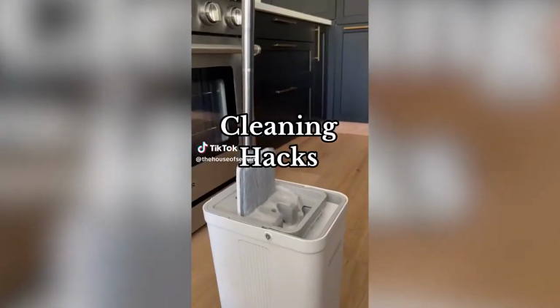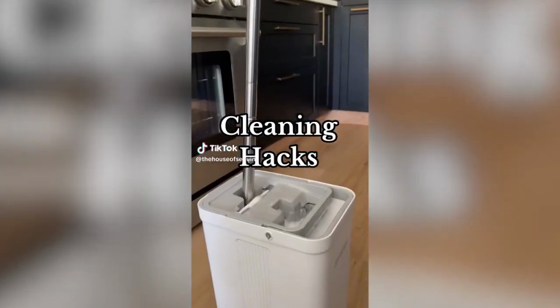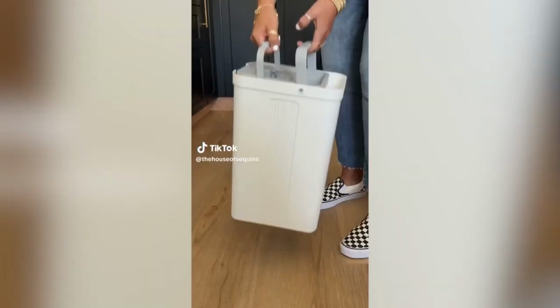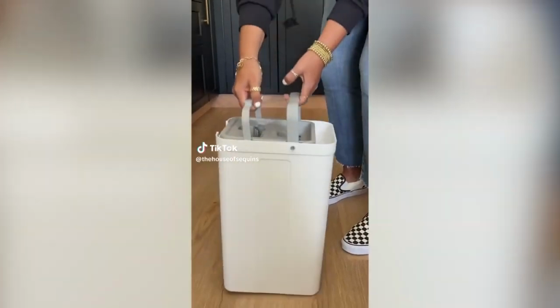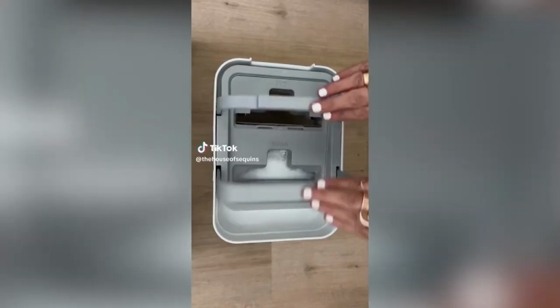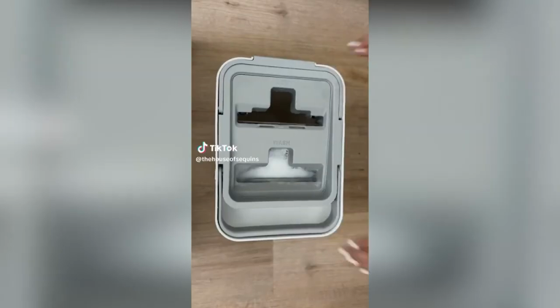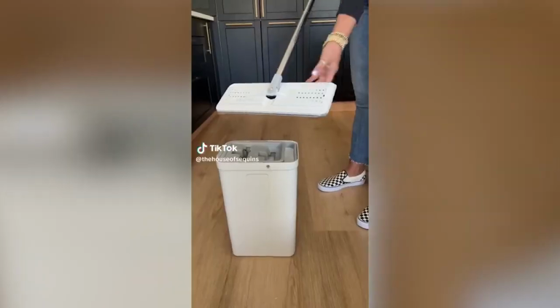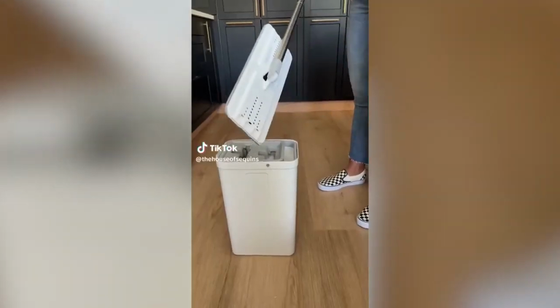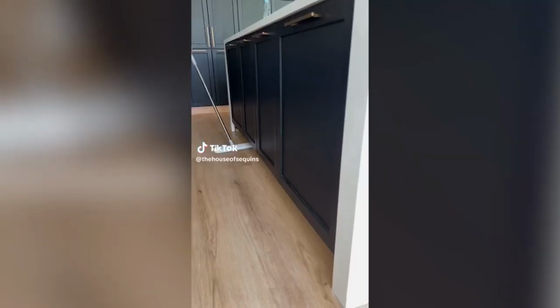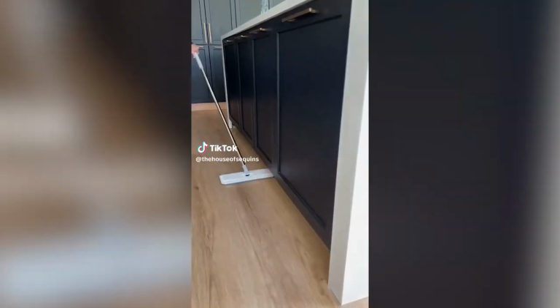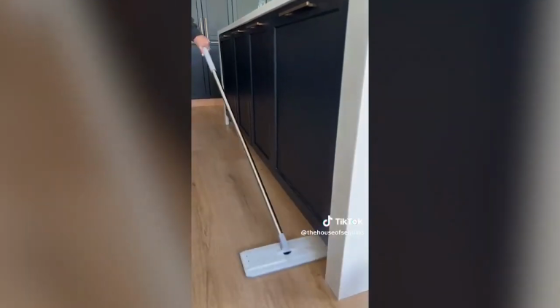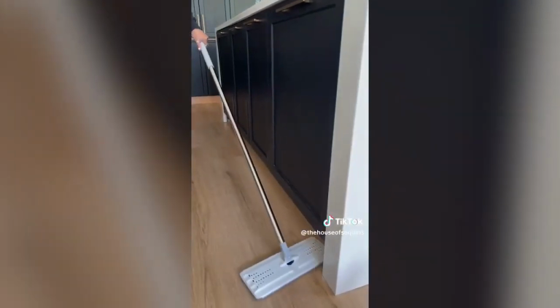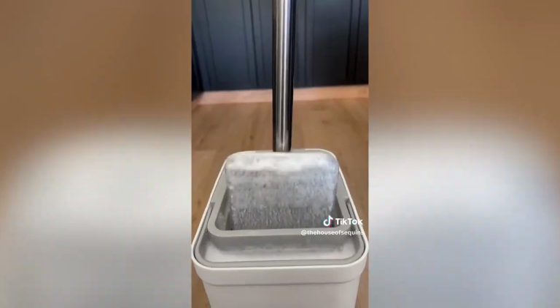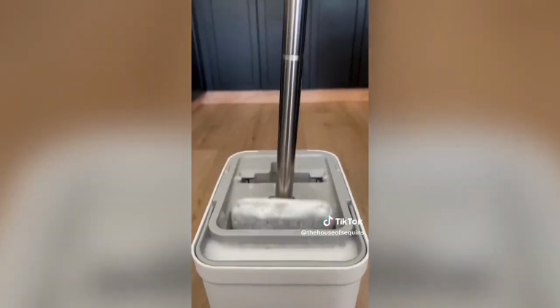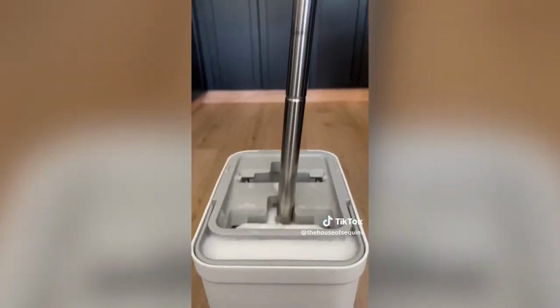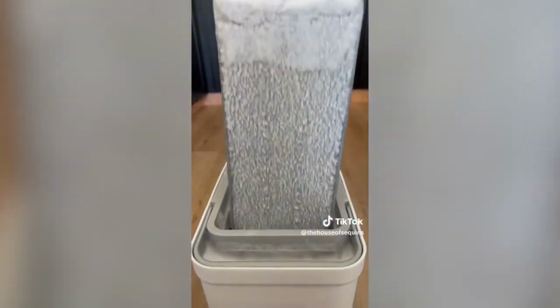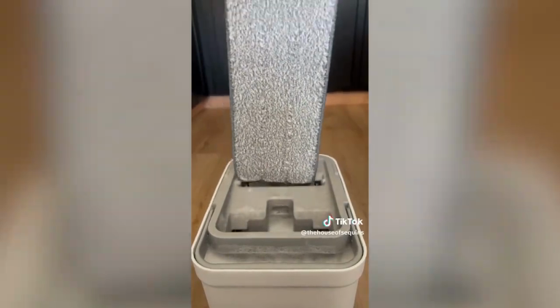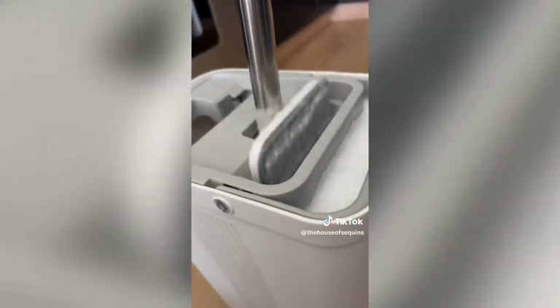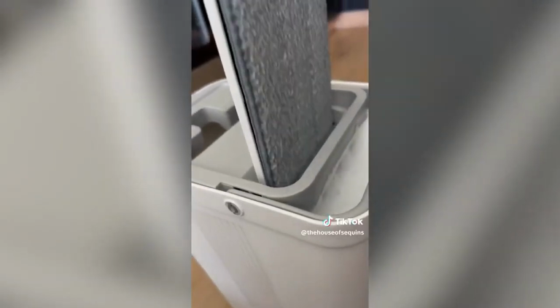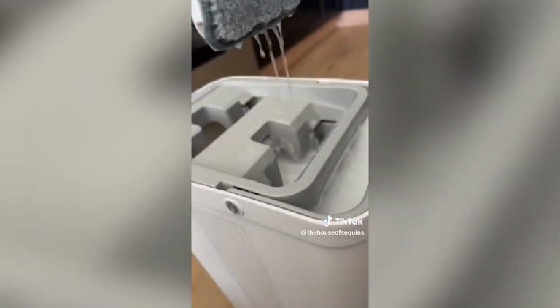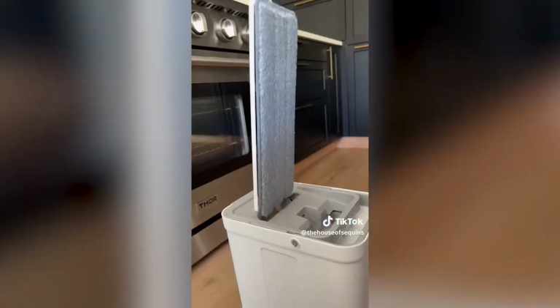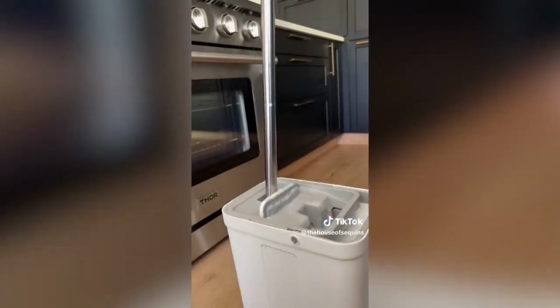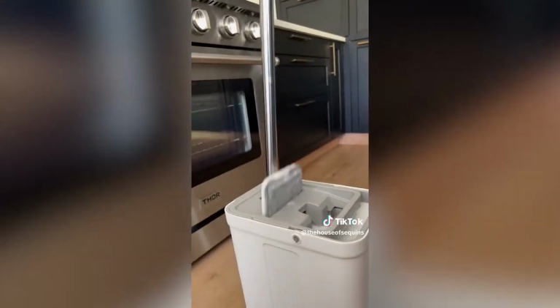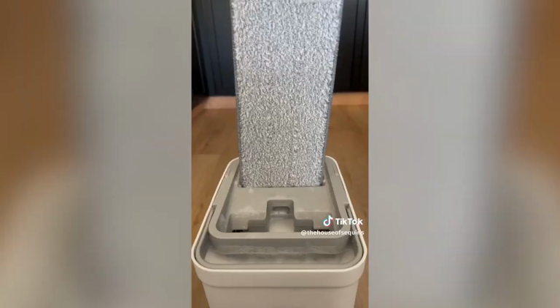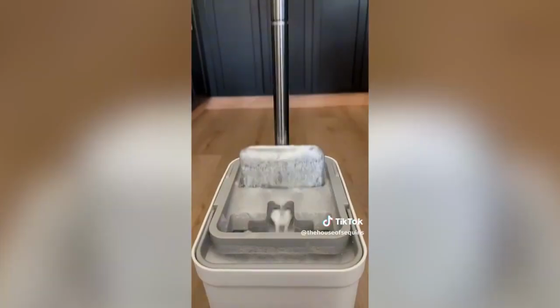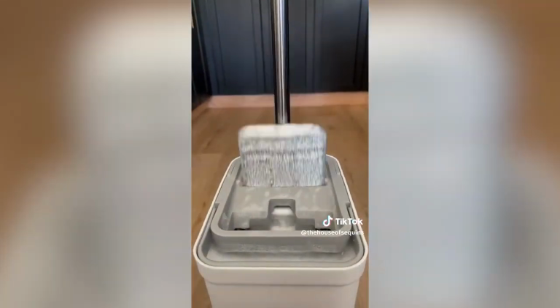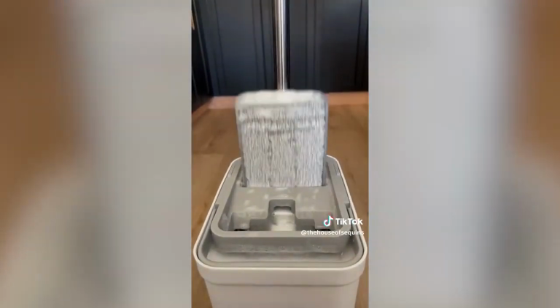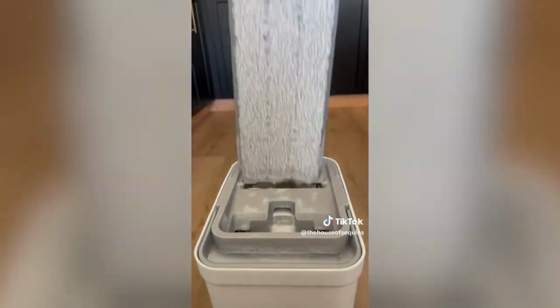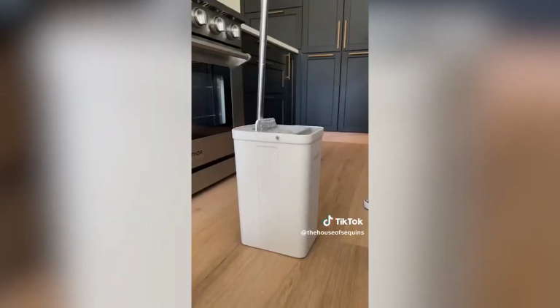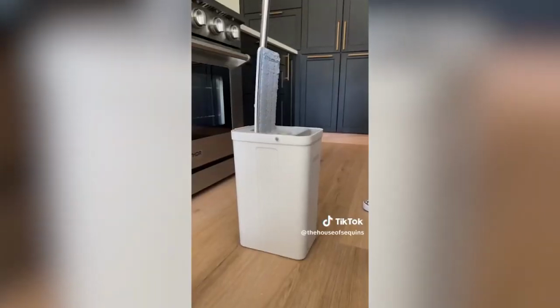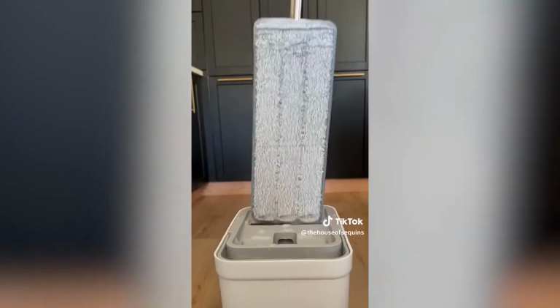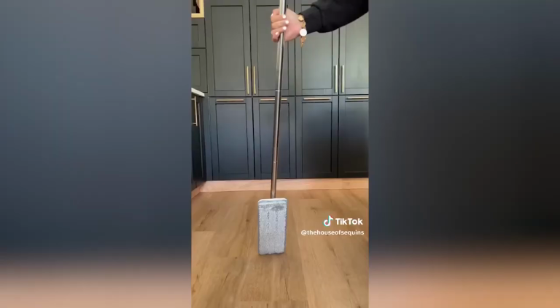Cleaning Hacks. This is a dual pump squeeze mop kit. Rather than dirt hanging out in your mop and being pushed around your house, pump the mop into the wash slot to properly cleanse, lift grime, and loosen debris. Then slide it into the narrow second slot to squeeze out excess water until you have the optimal level of moisture to clean your floors.